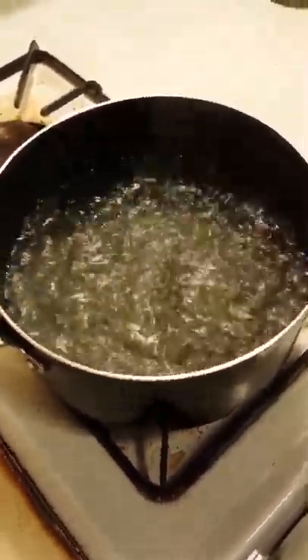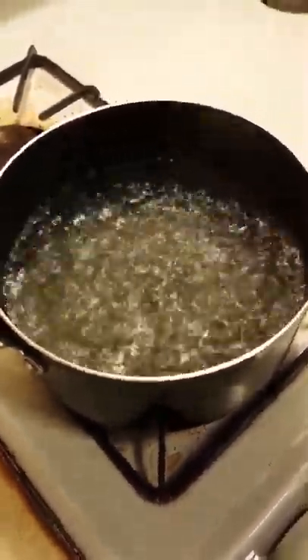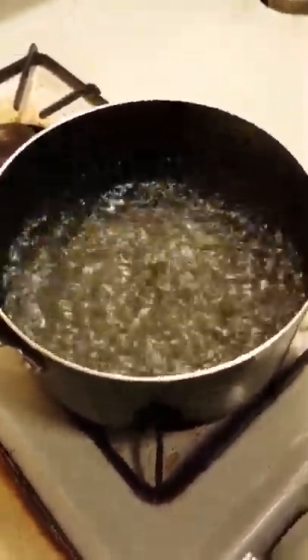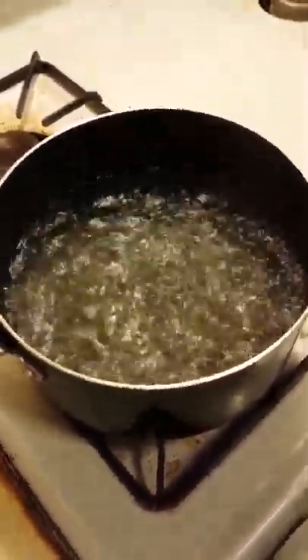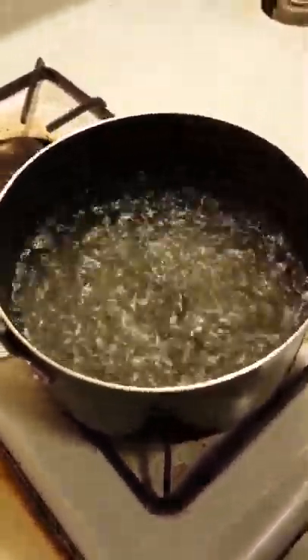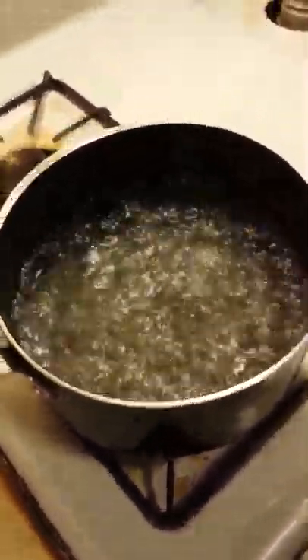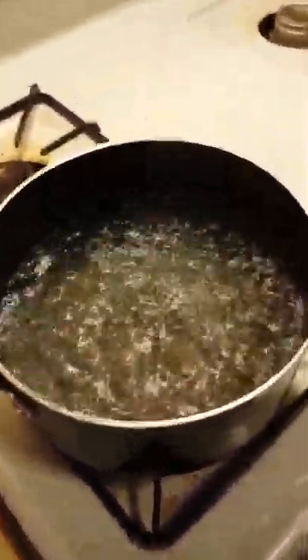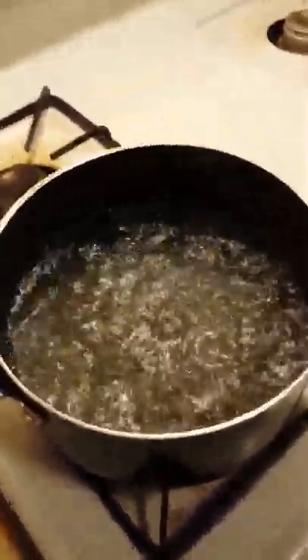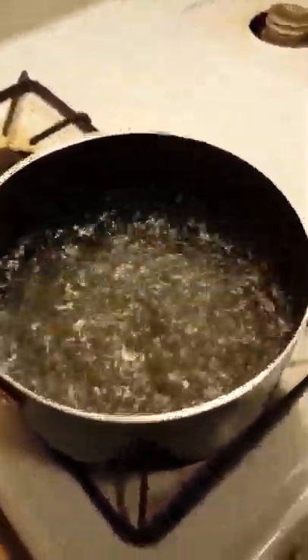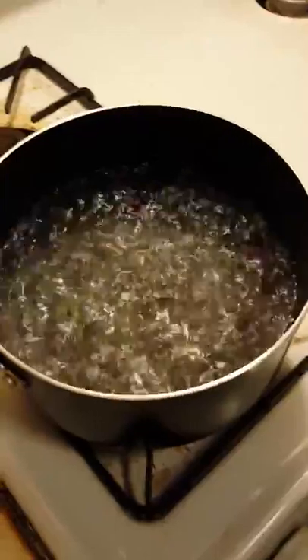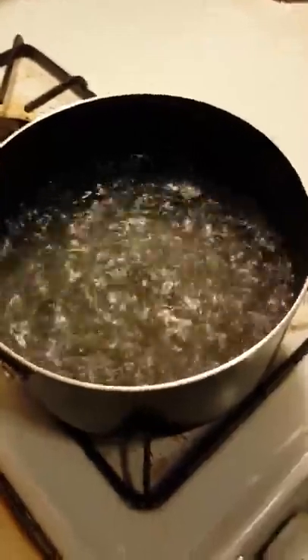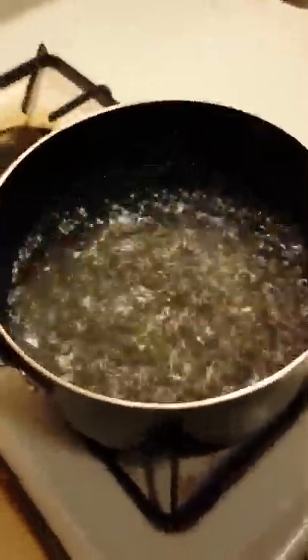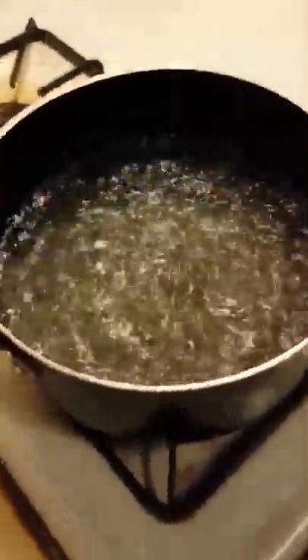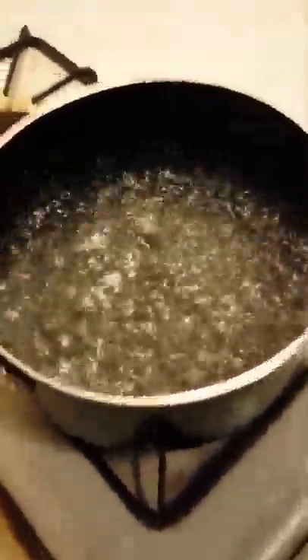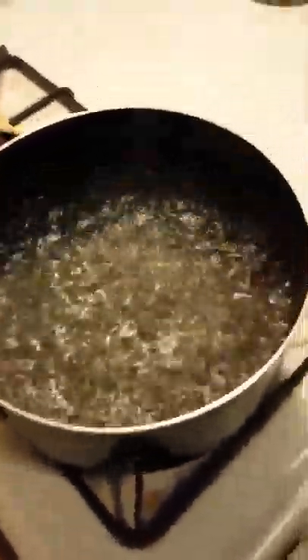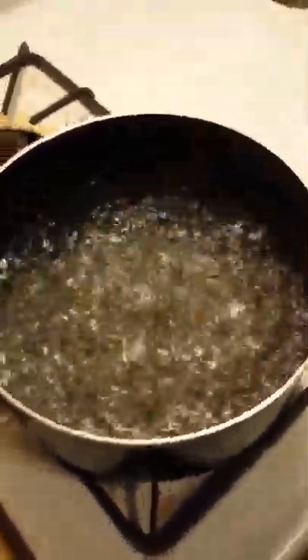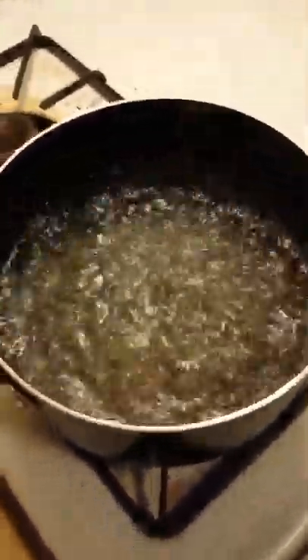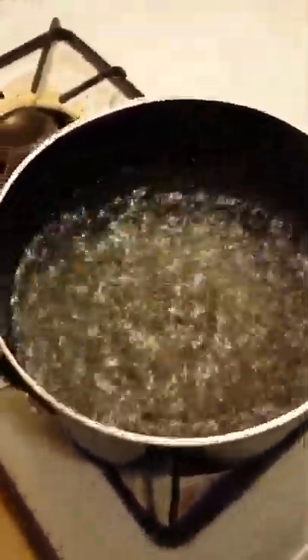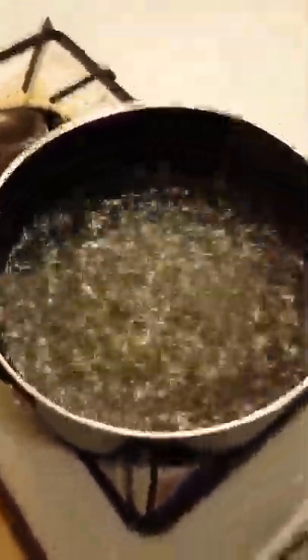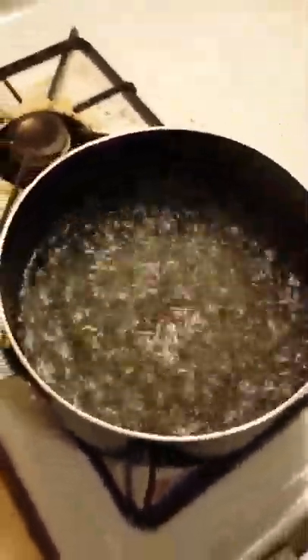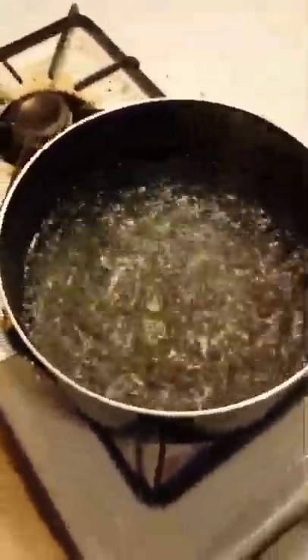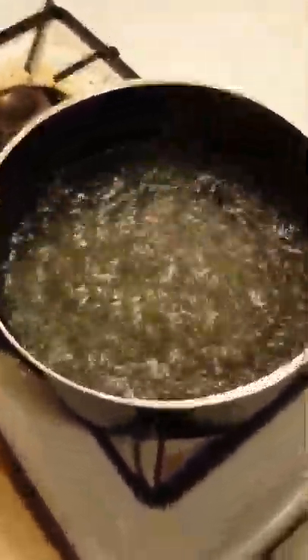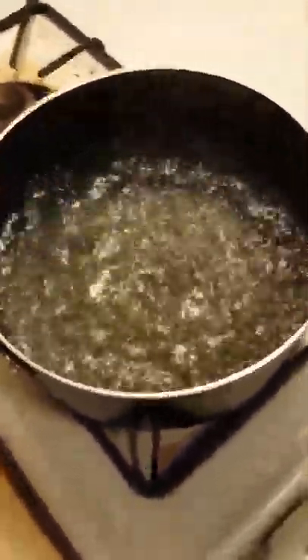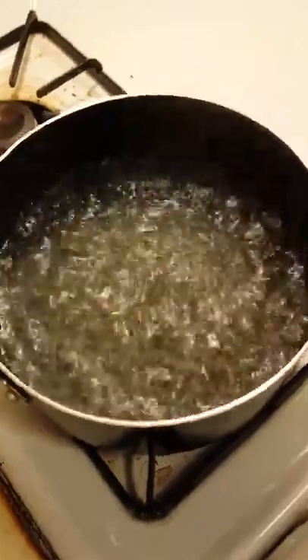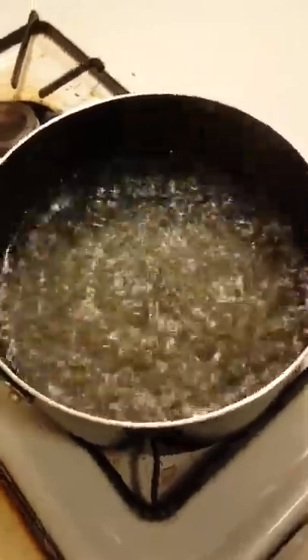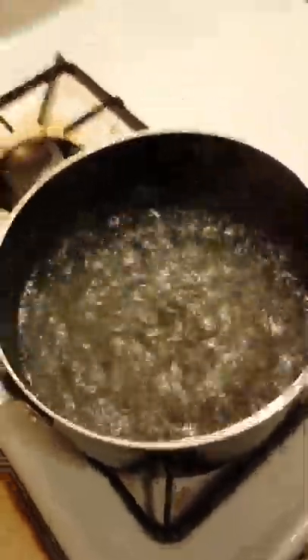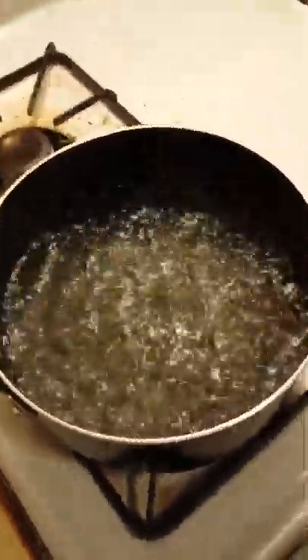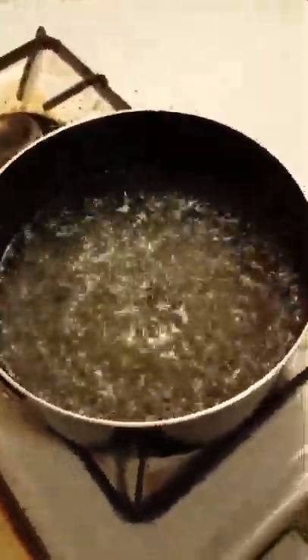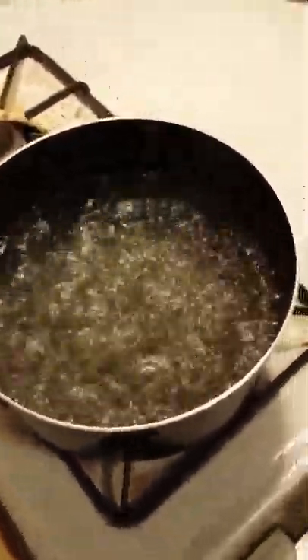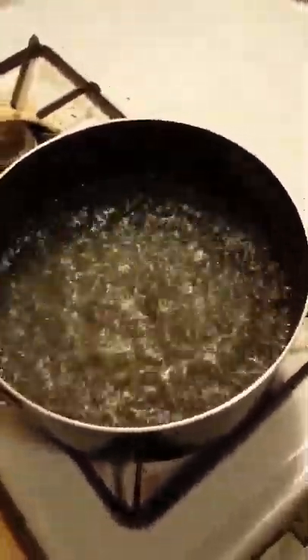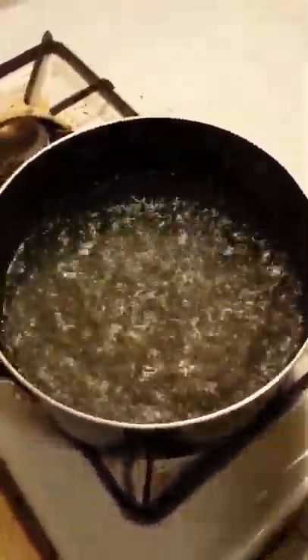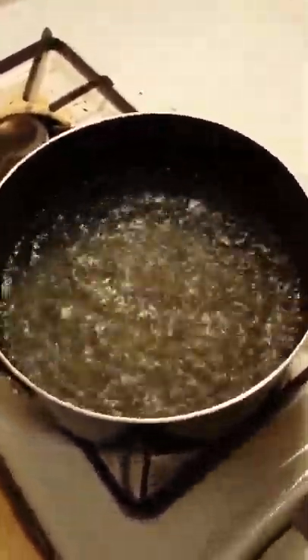Hey, this is Courtney. I promise this isn't going to be a video about watching water boil. This is one of my life hacks. I'd seen it online and I thought, well, it's worth a shot, right?